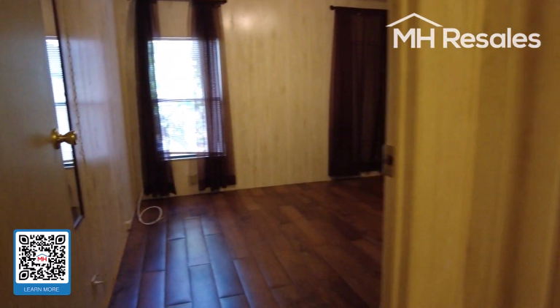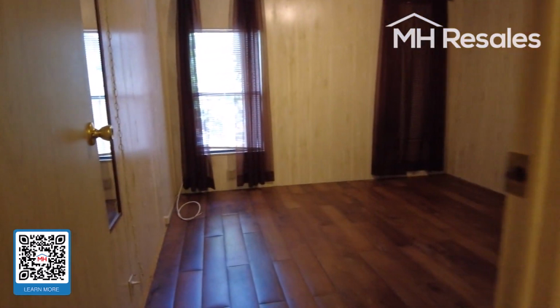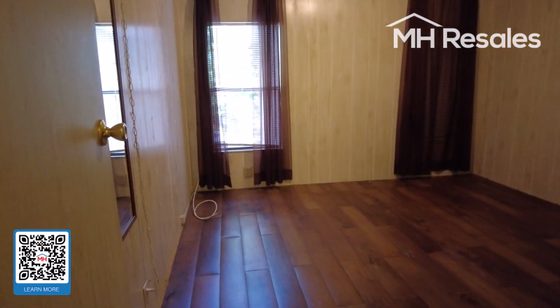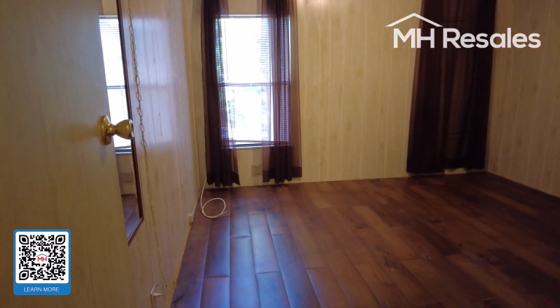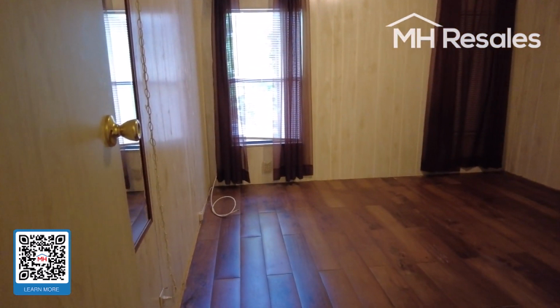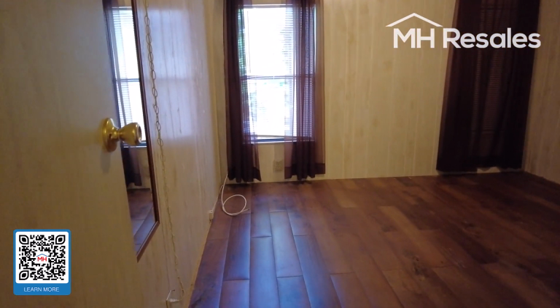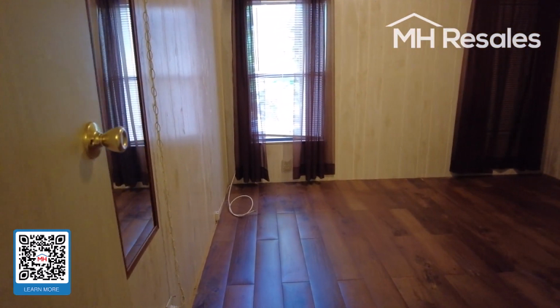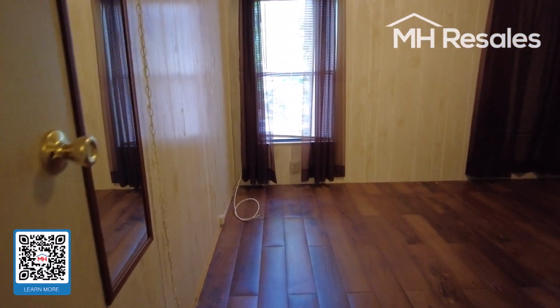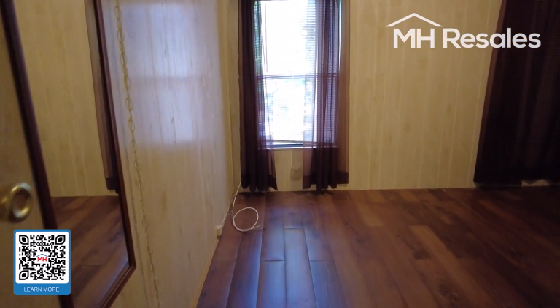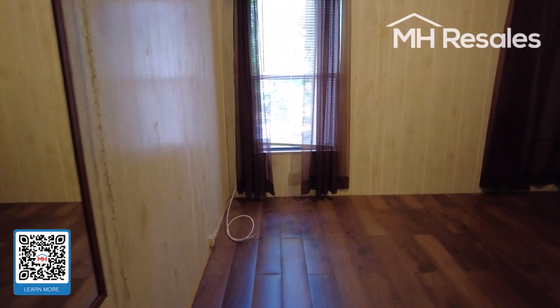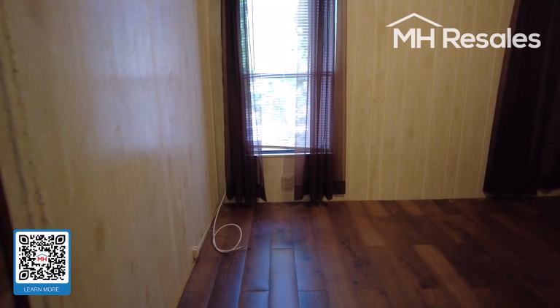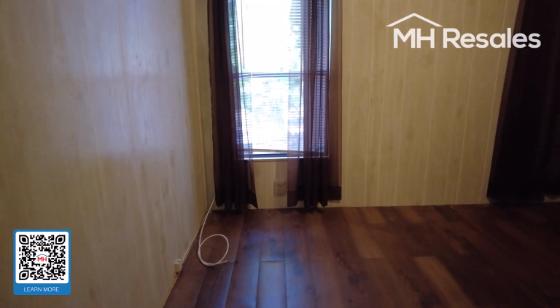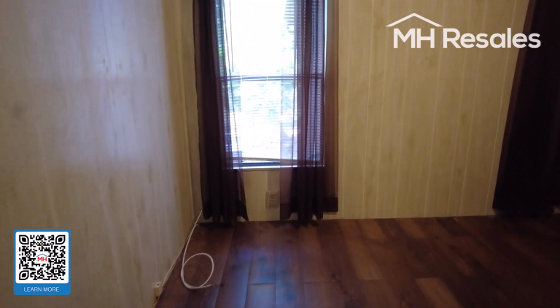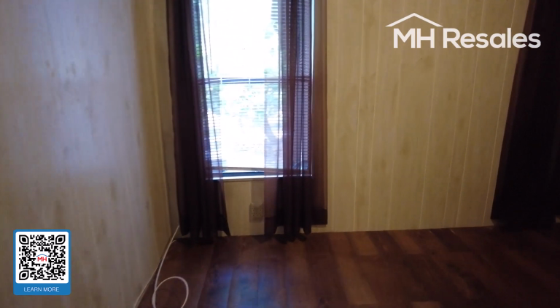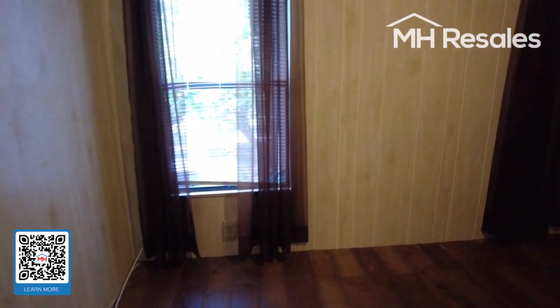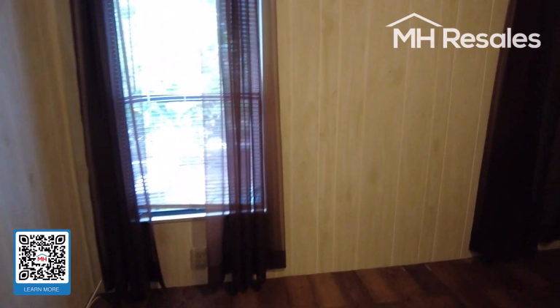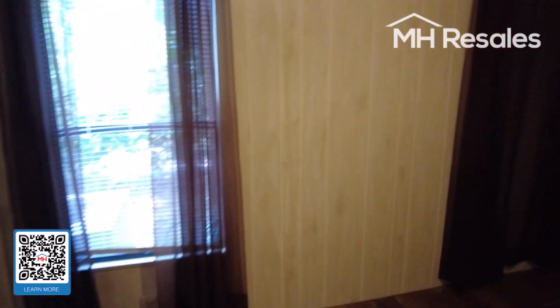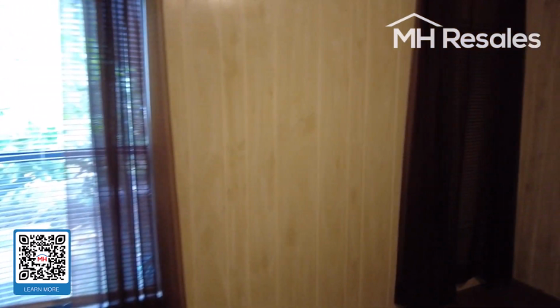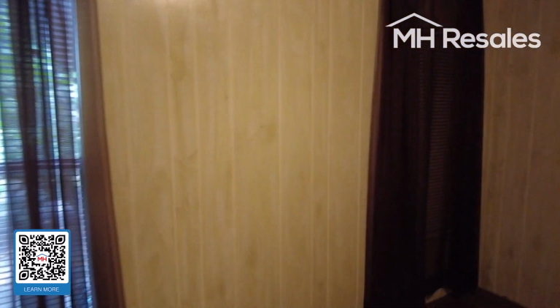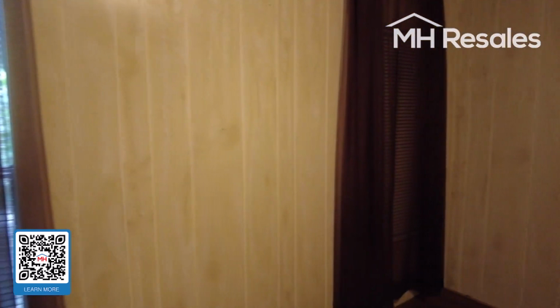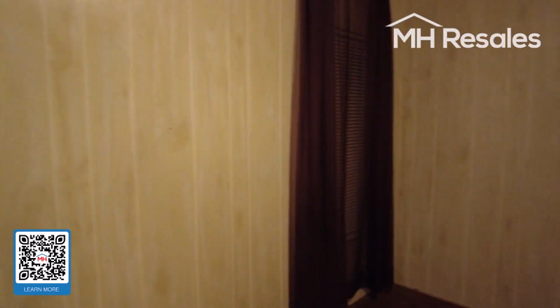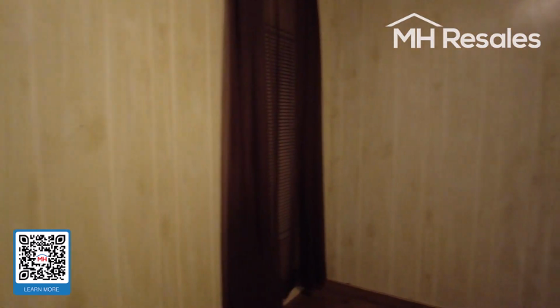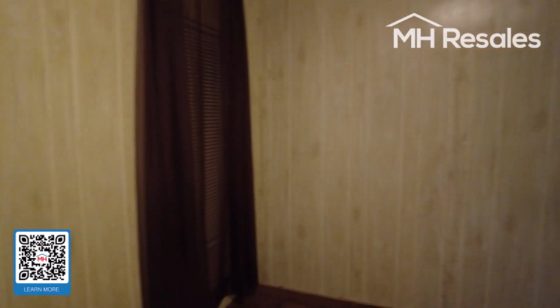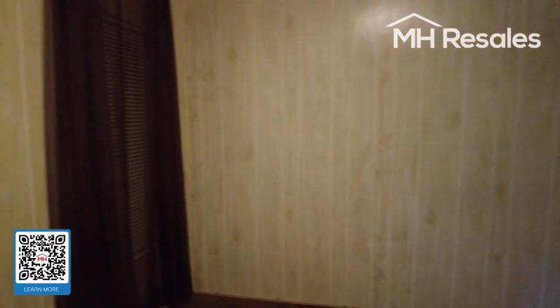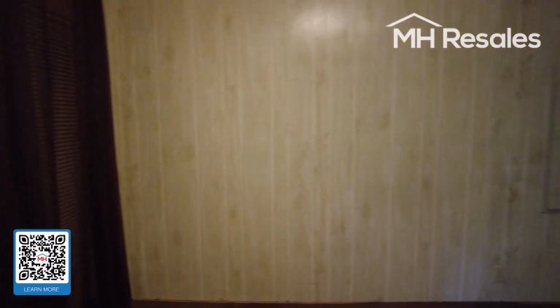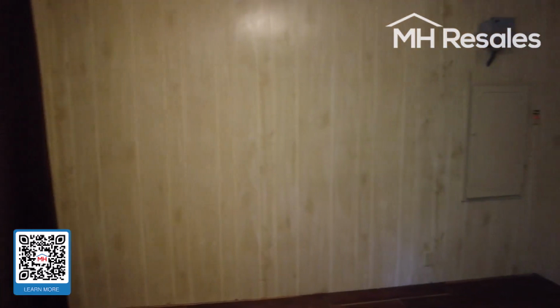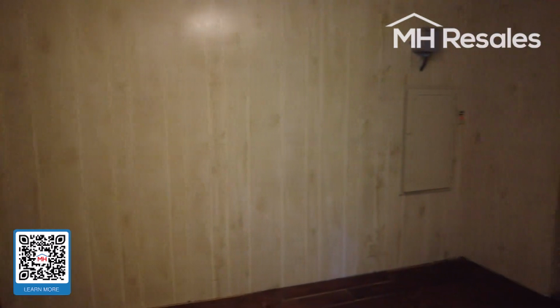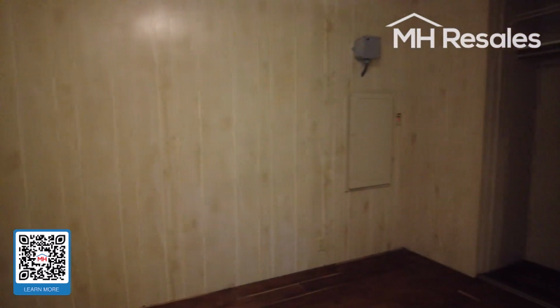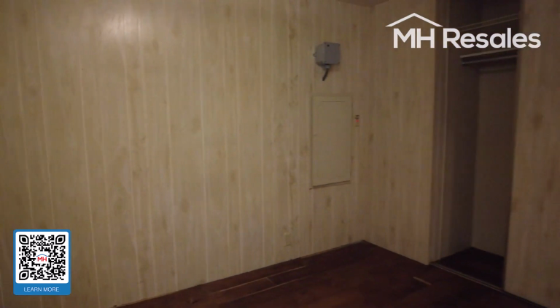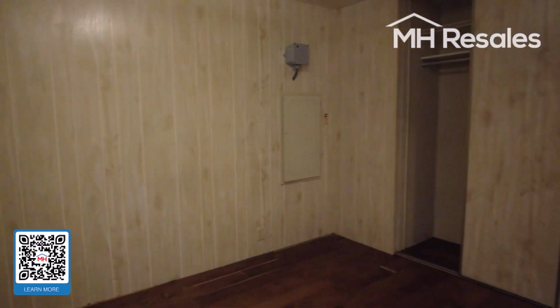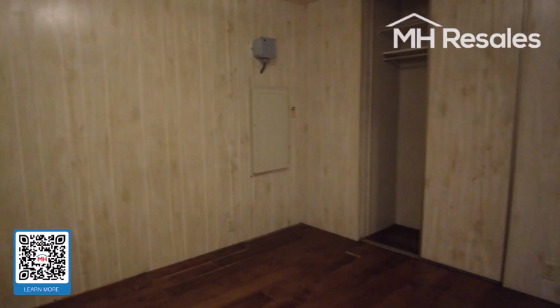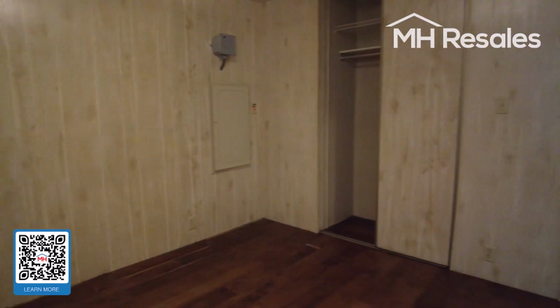Bedroom number two is also a nice size, with a closet over here.